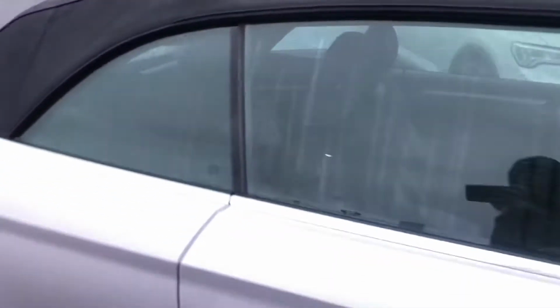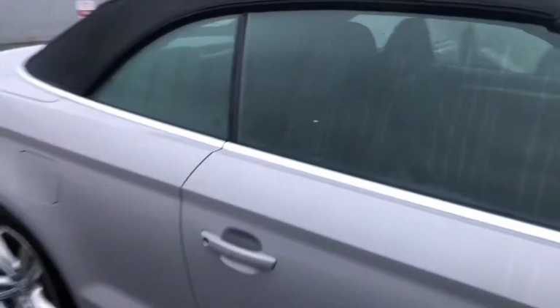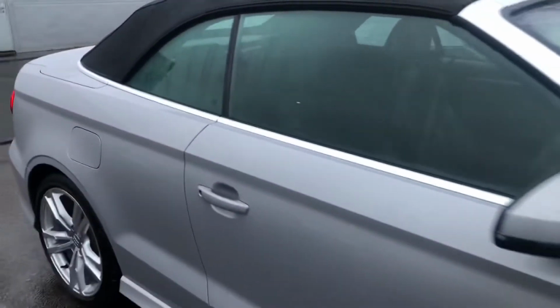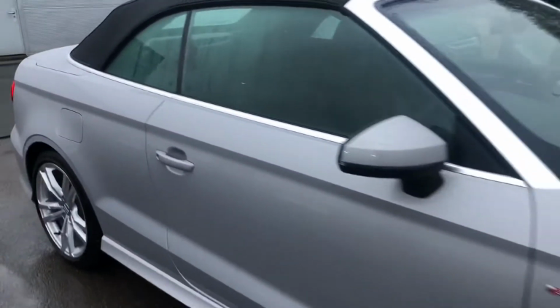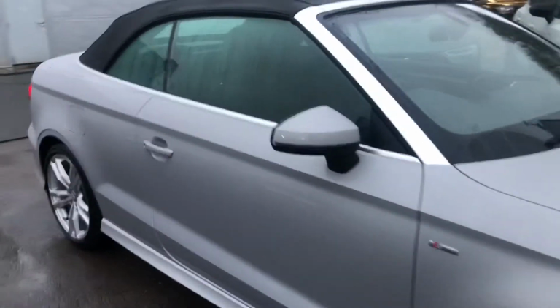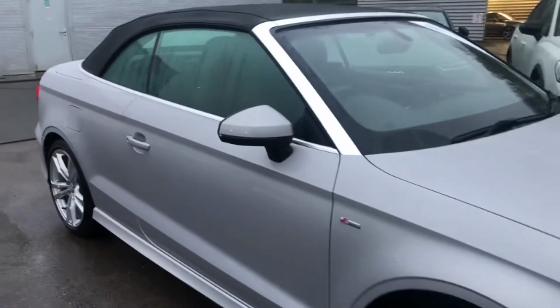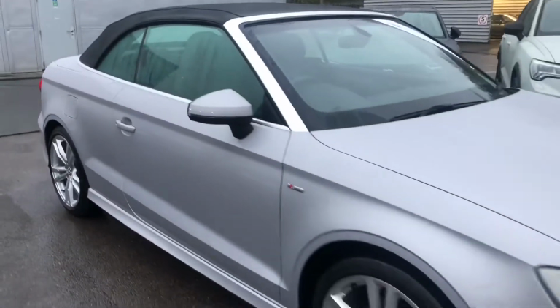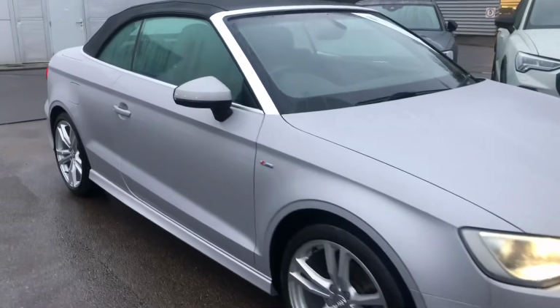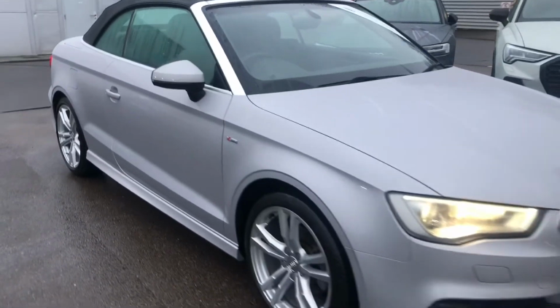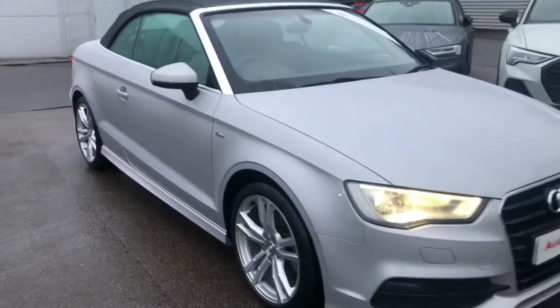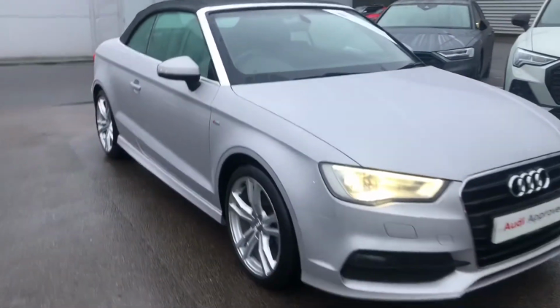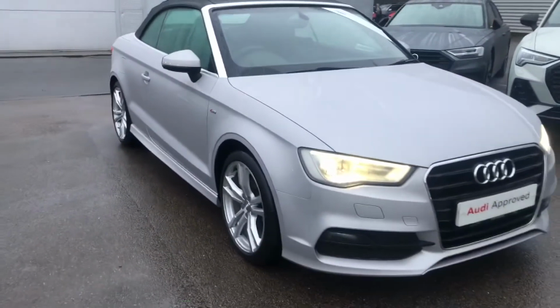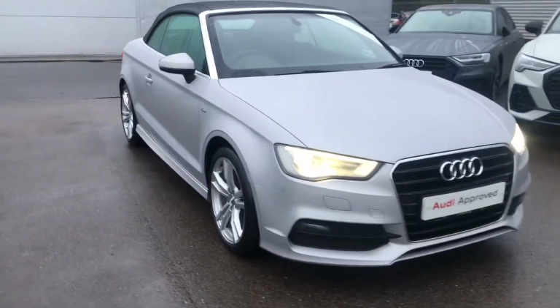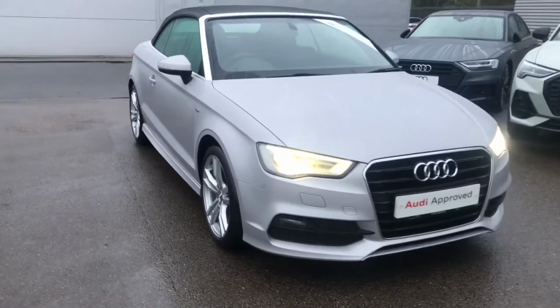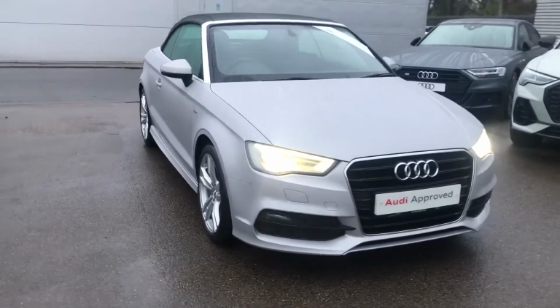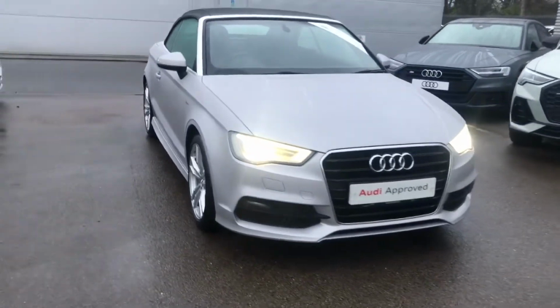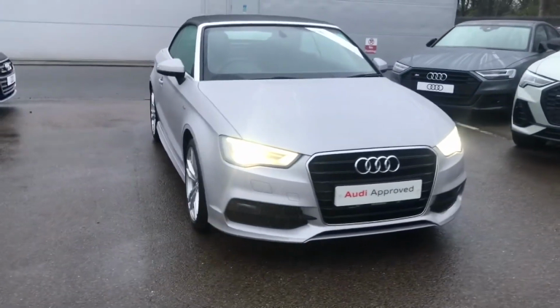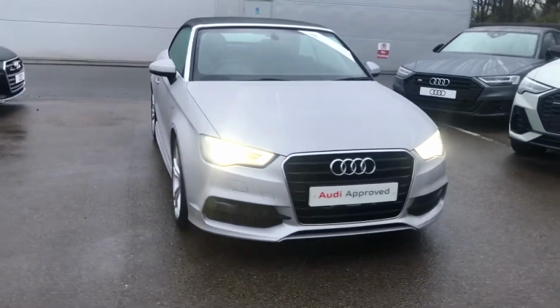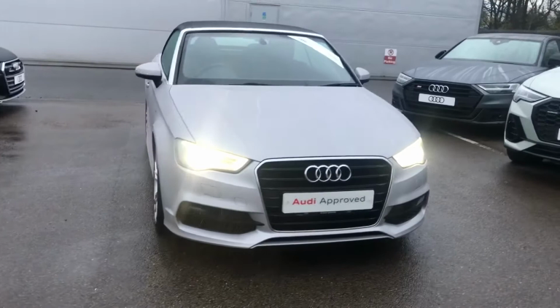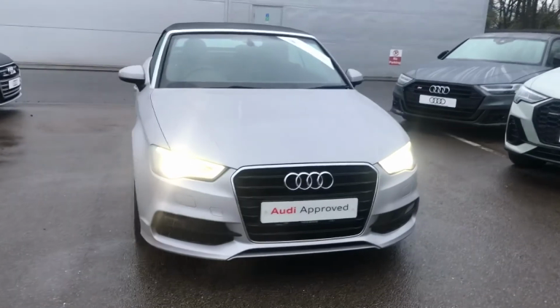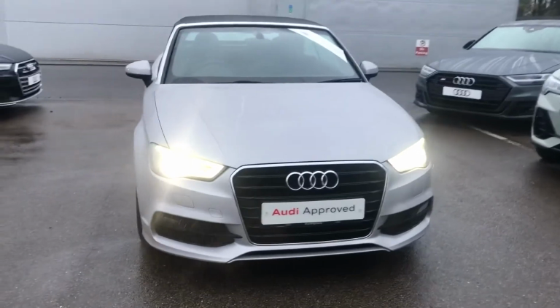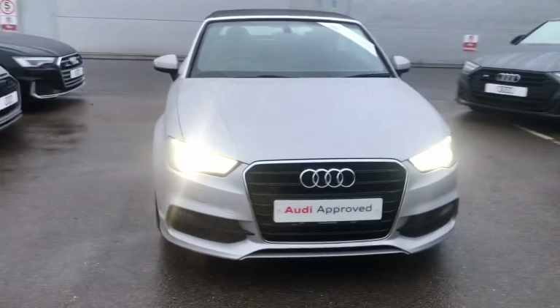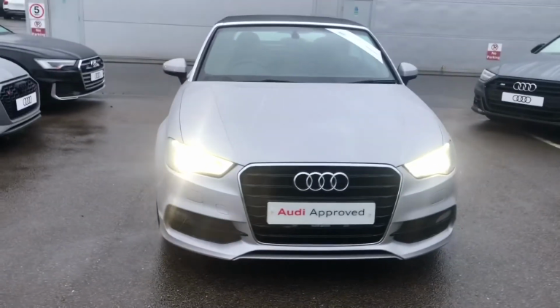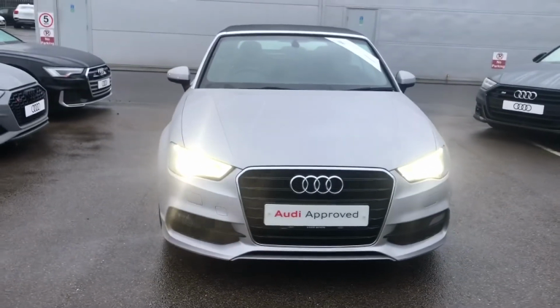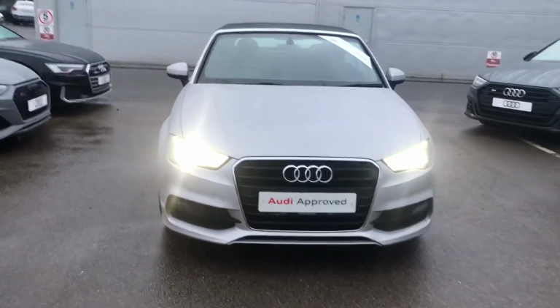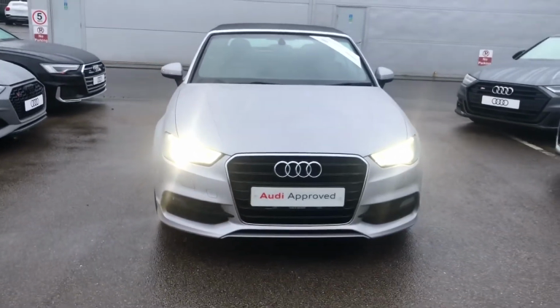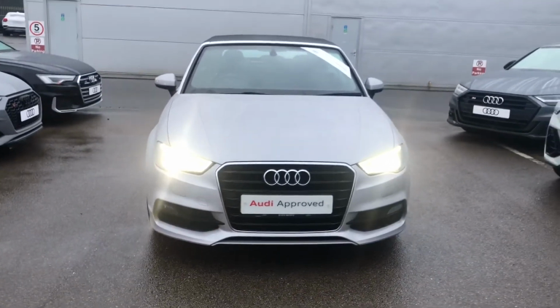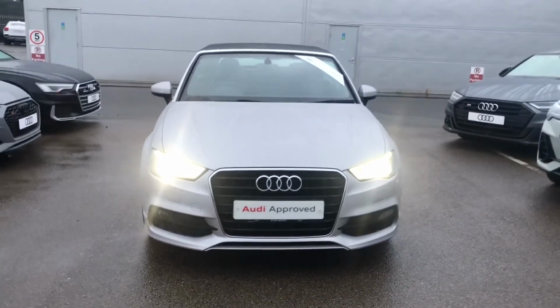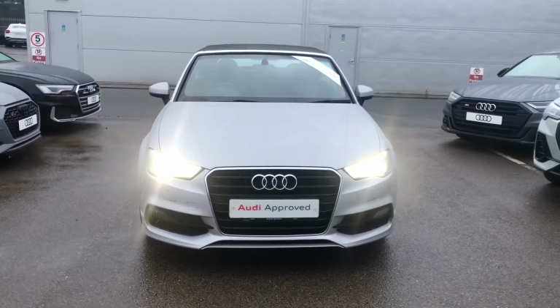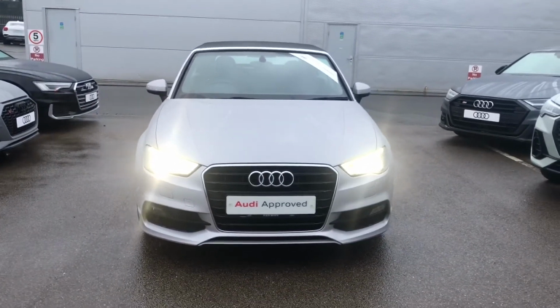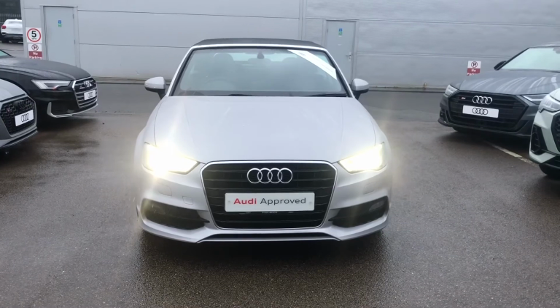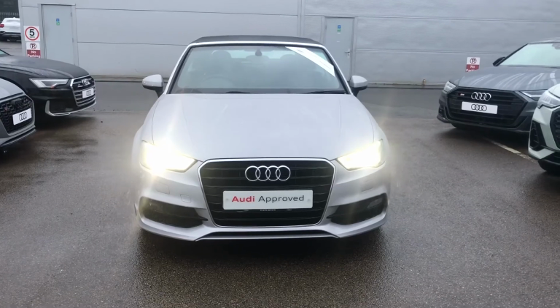So if you would like any more information on this Audi A3 cab, please contact us here at Crew Audi on 01270 864091 and one of our team will be happy to help. Thank you for watching.